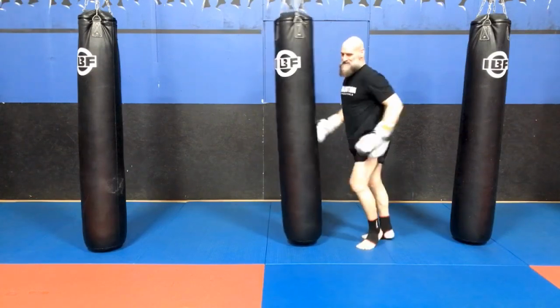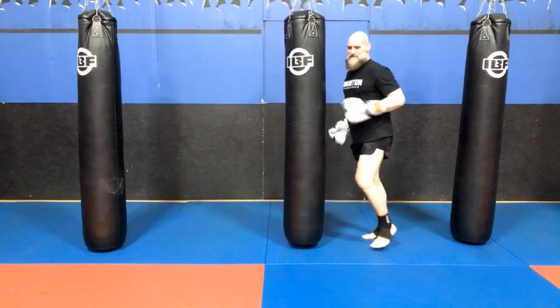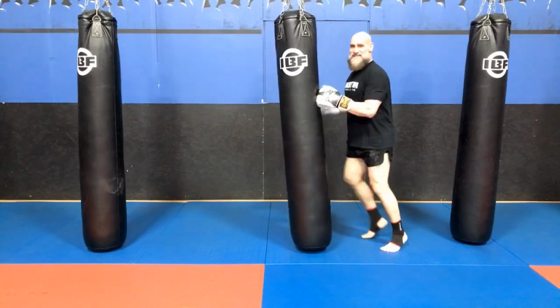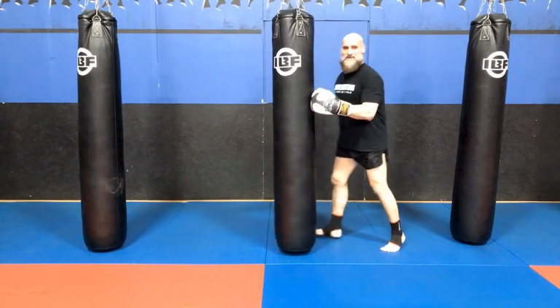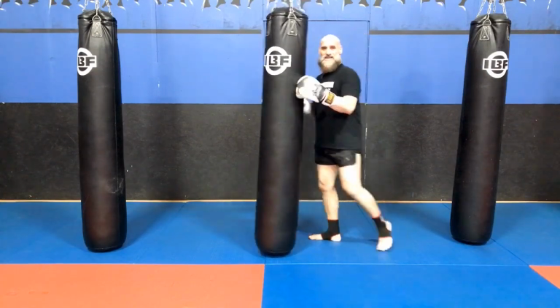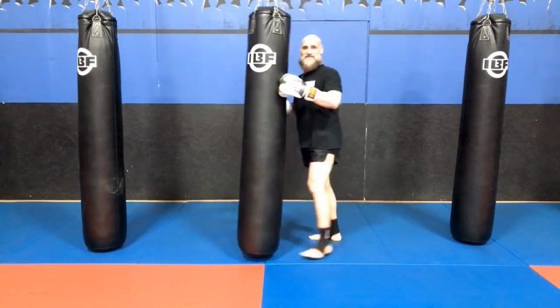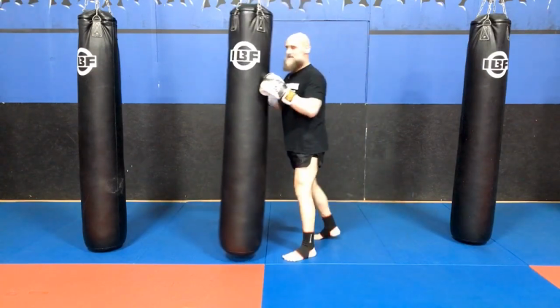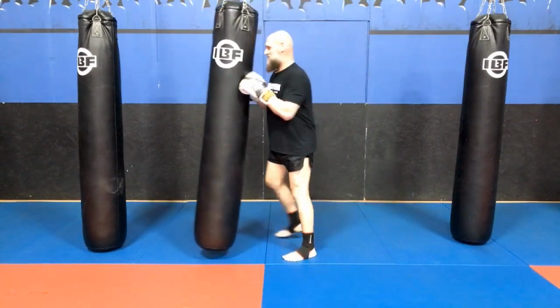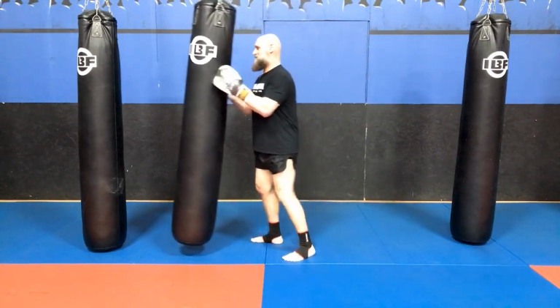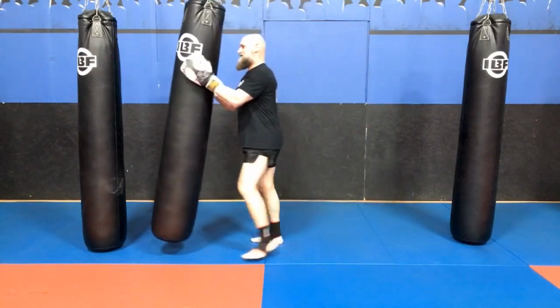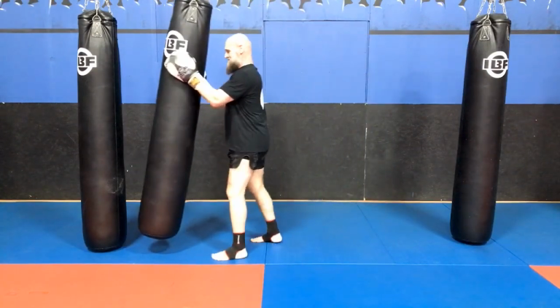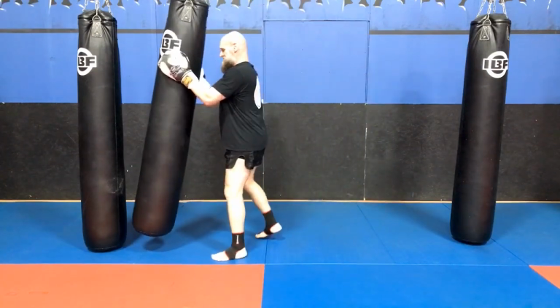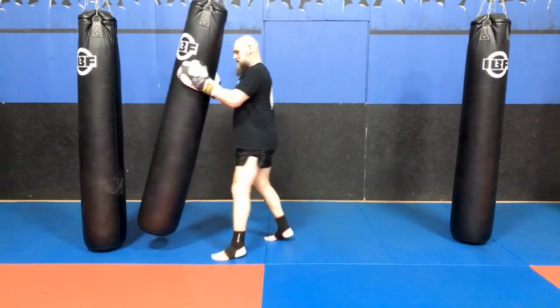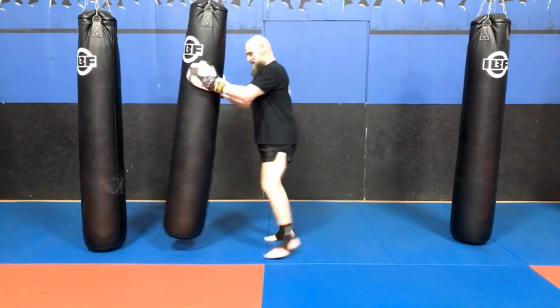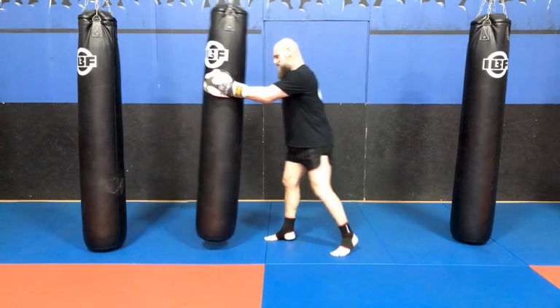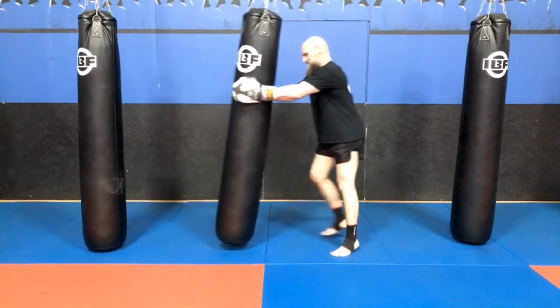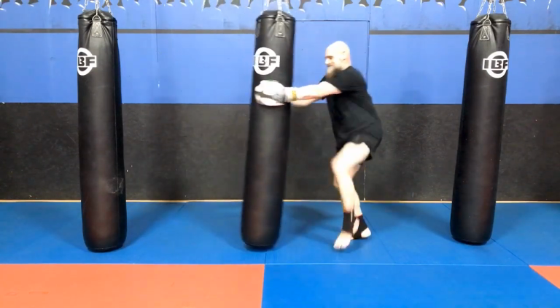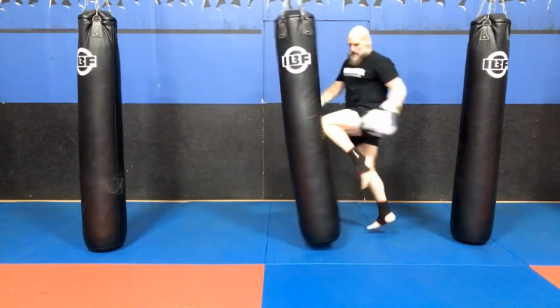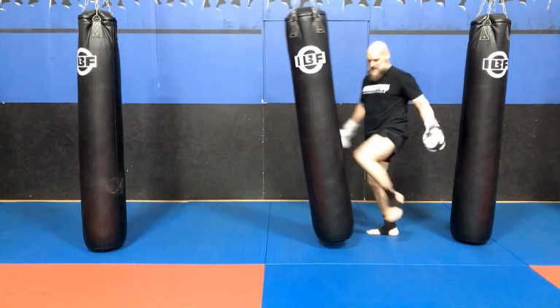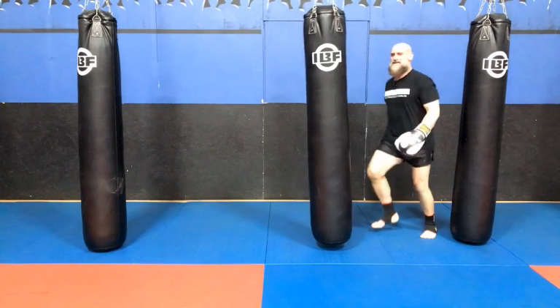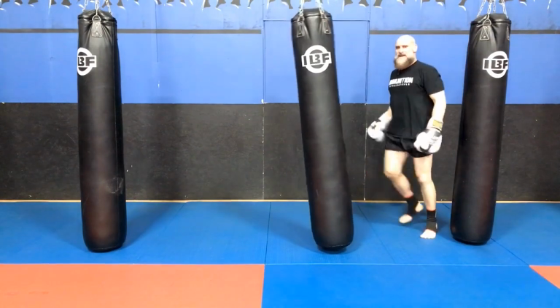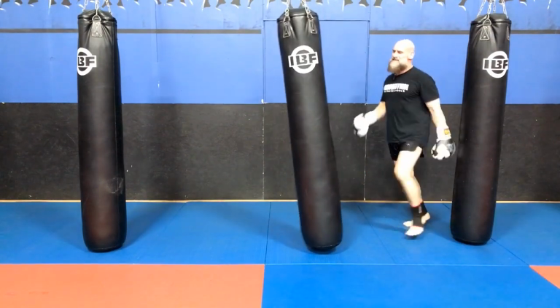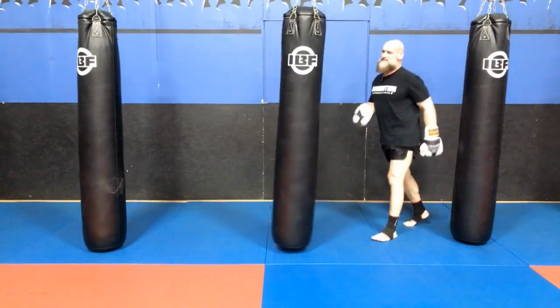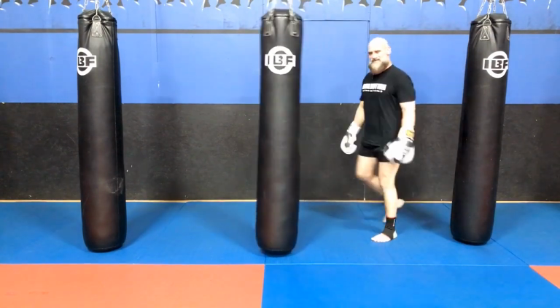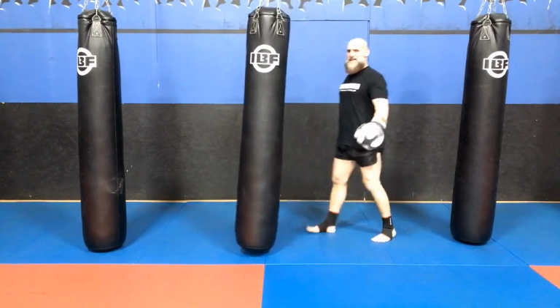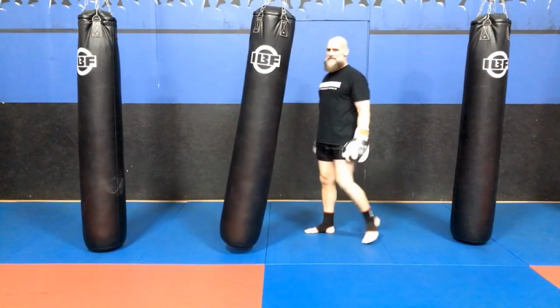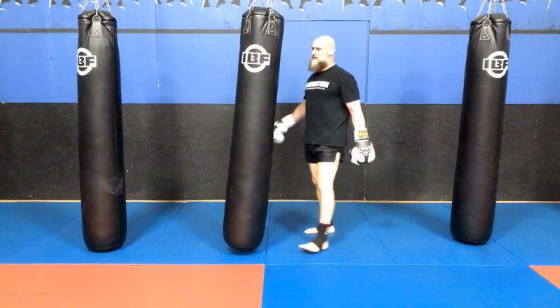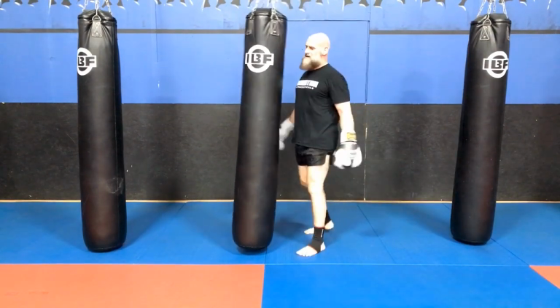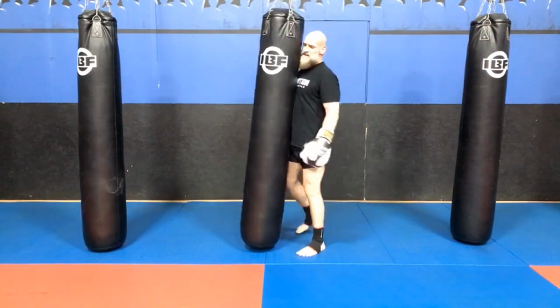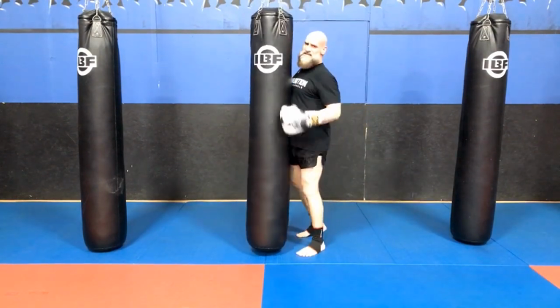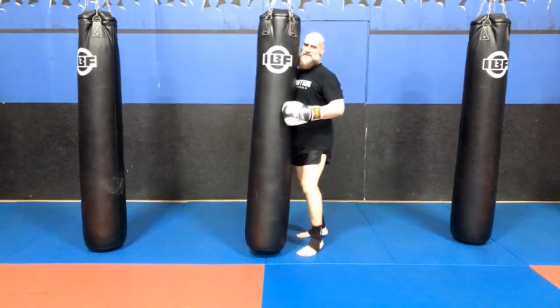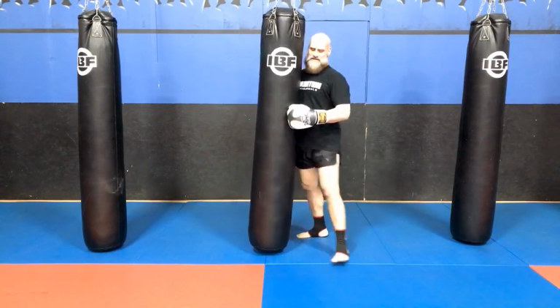At least you know I can entertain myself. And as you can see, you get a lot of power in this retreat knee.